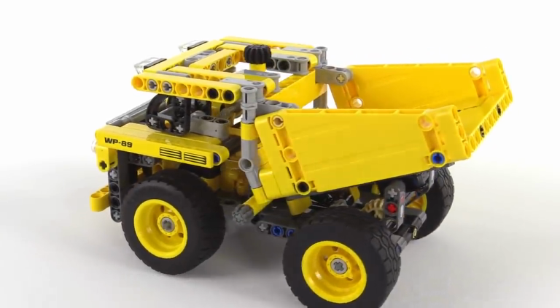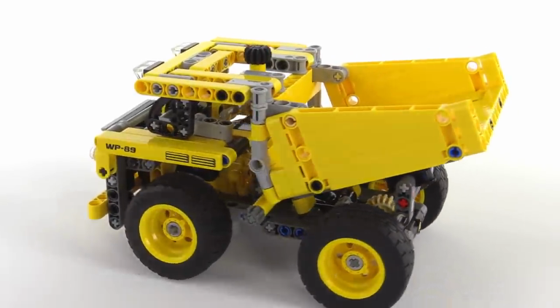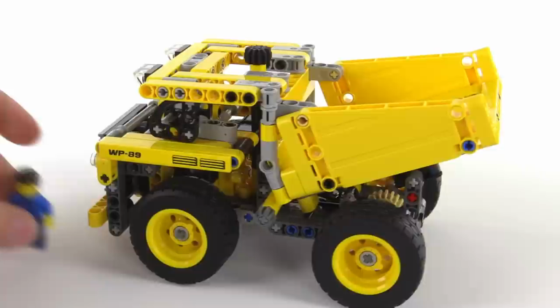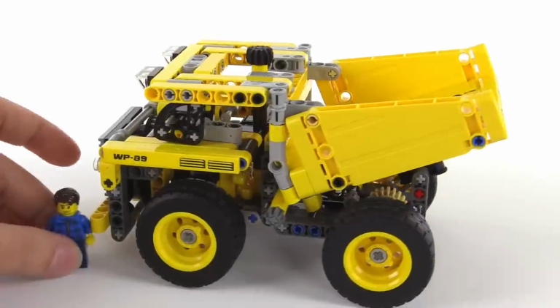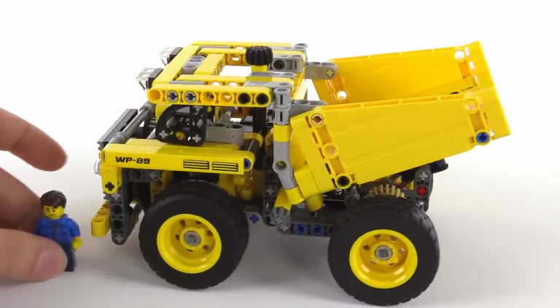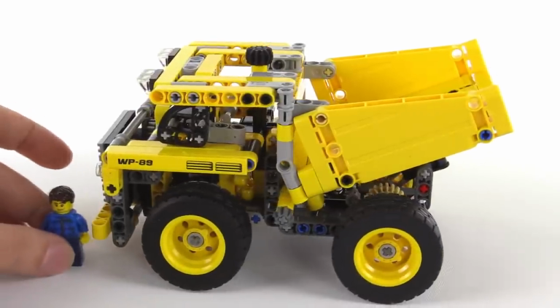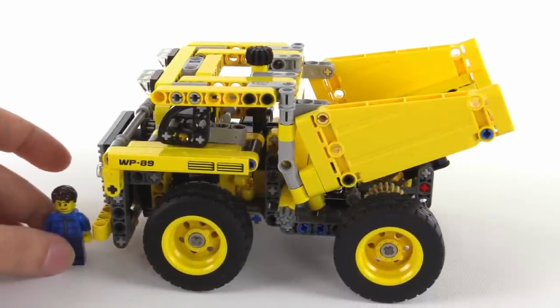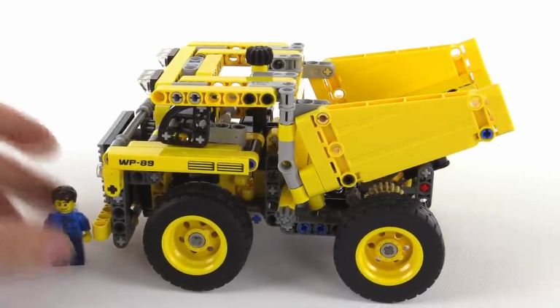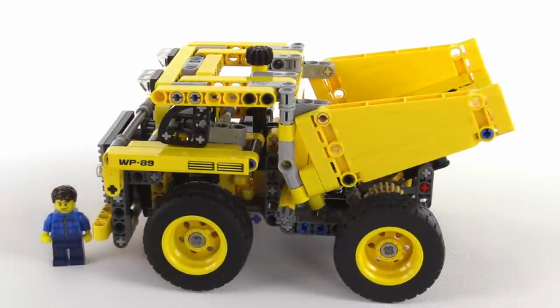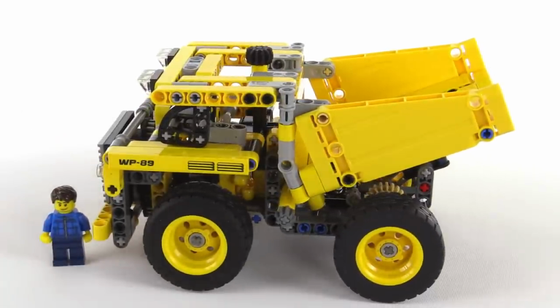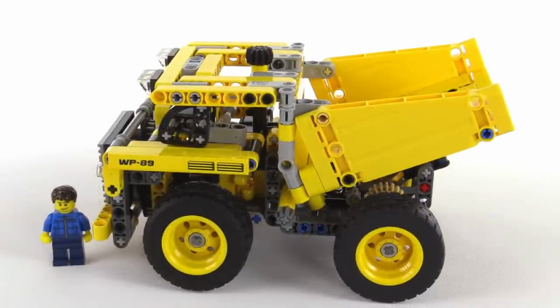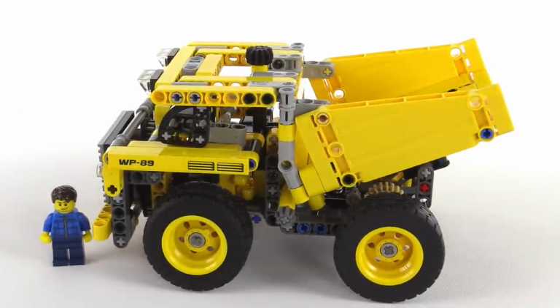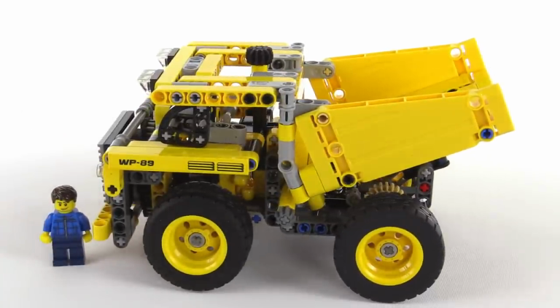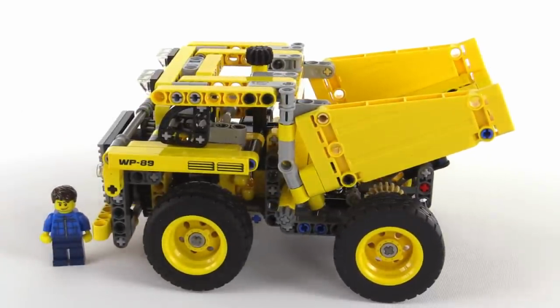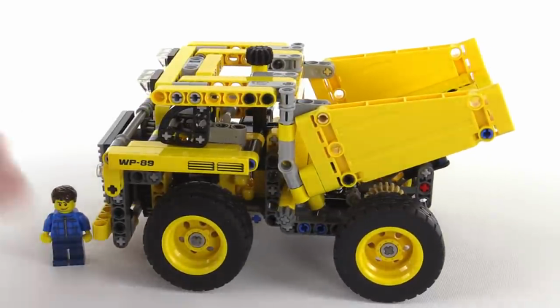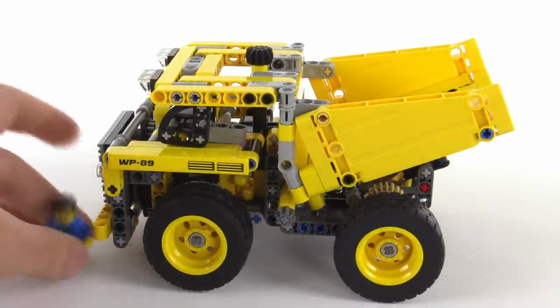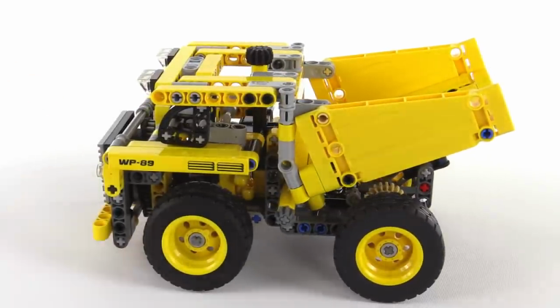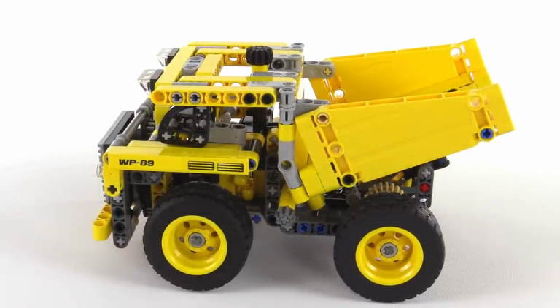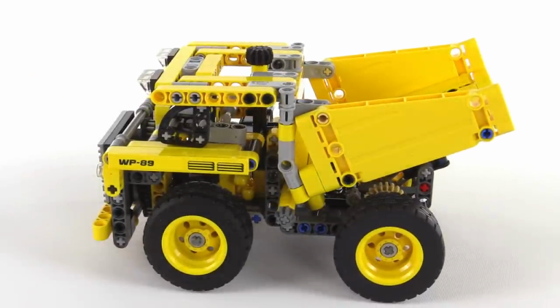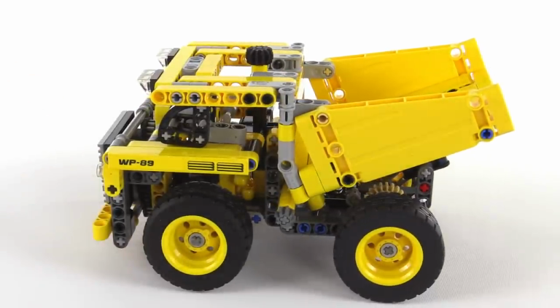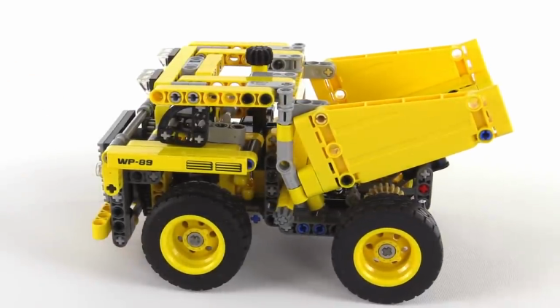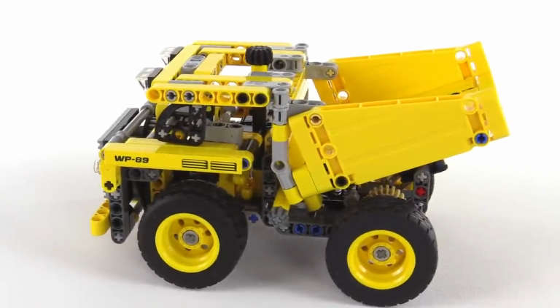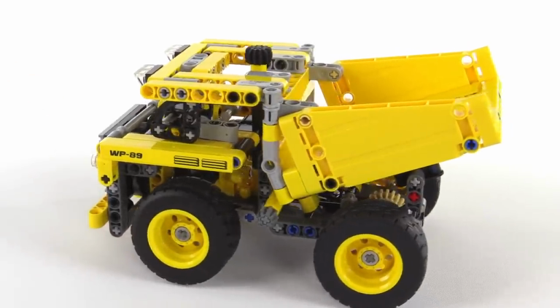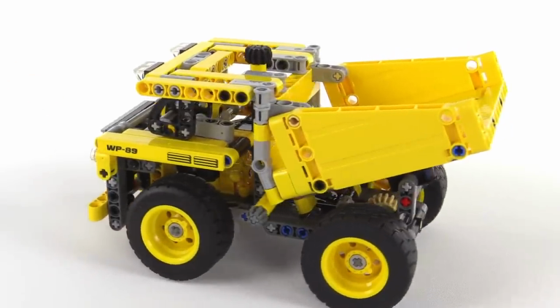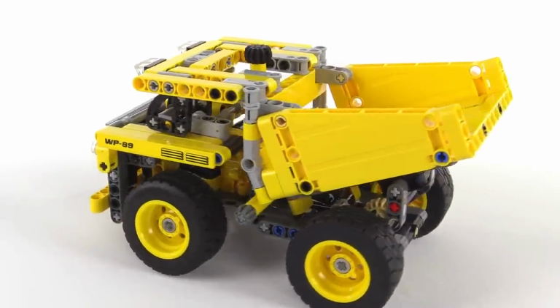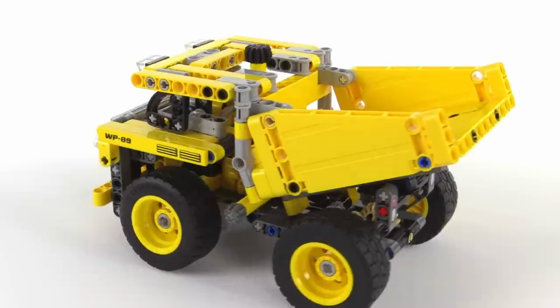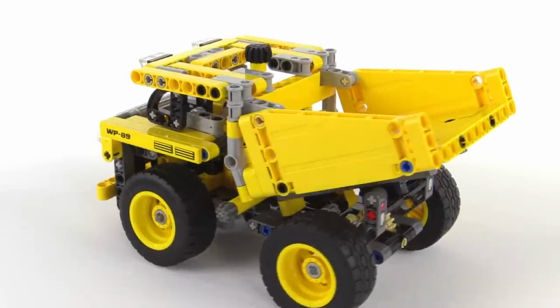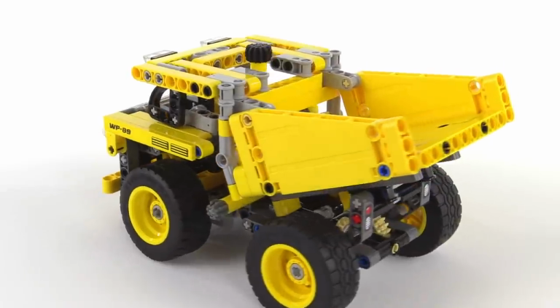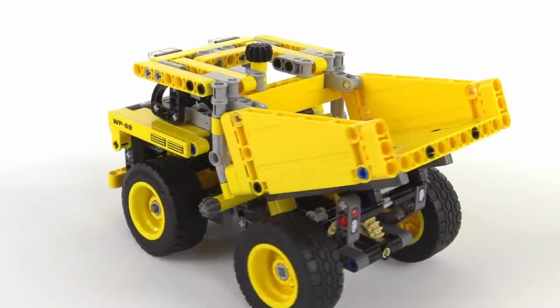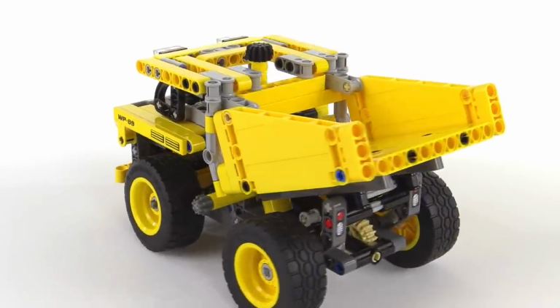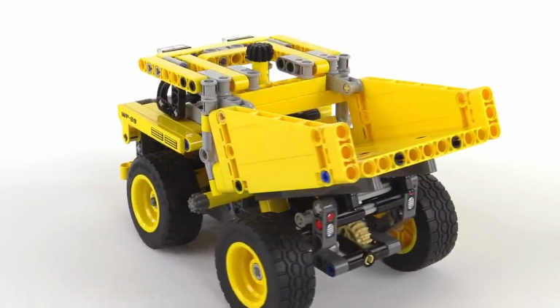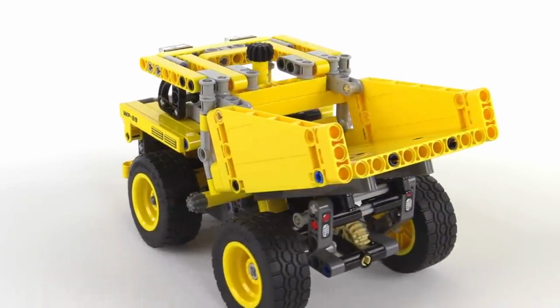Let me just give you the little comparison of size. So modest size, modest number of parts, but an interesting build nonetheless.